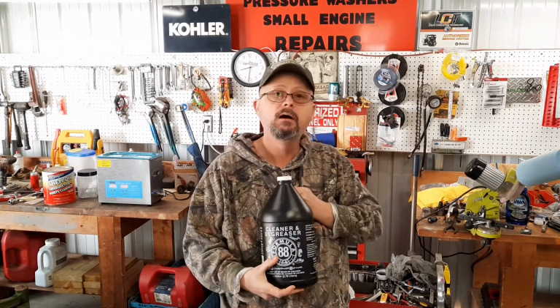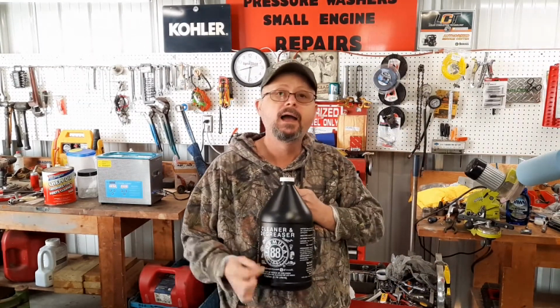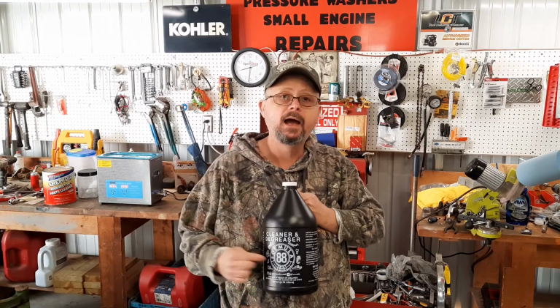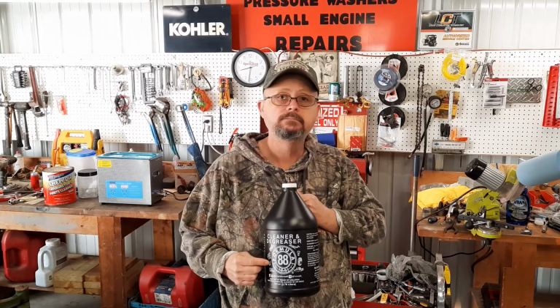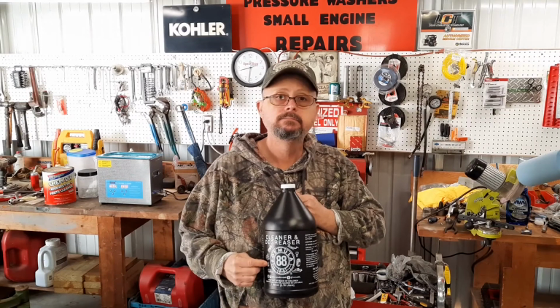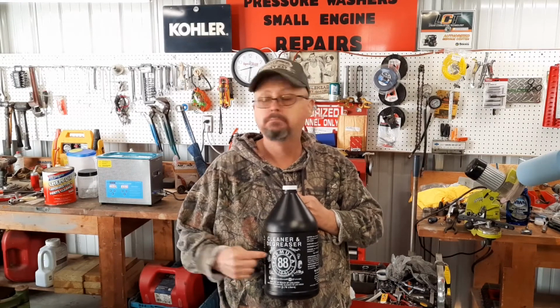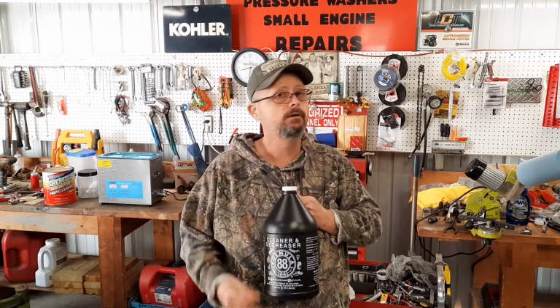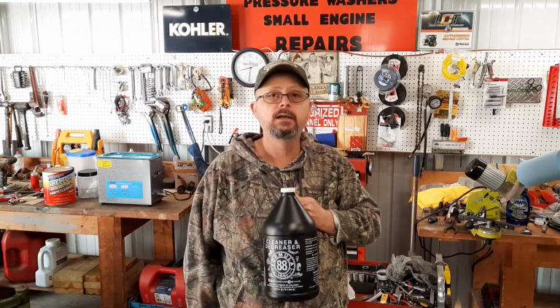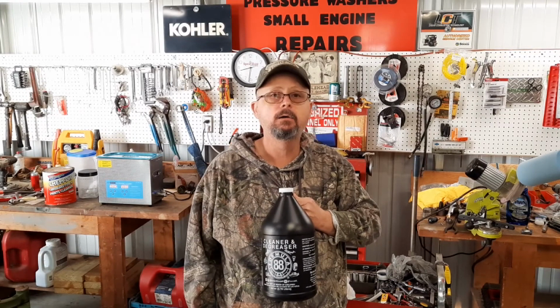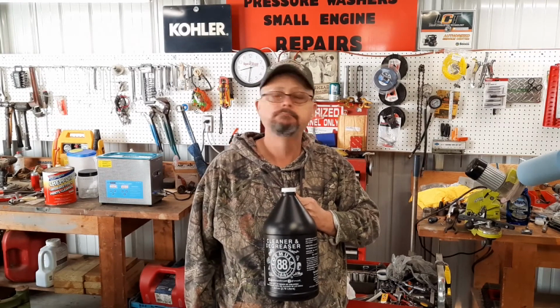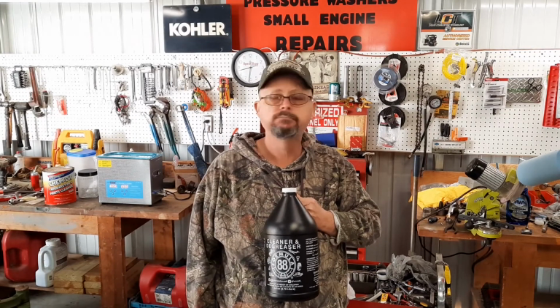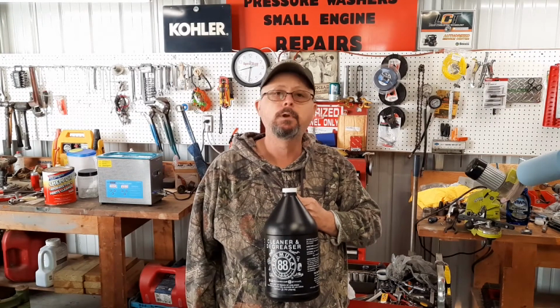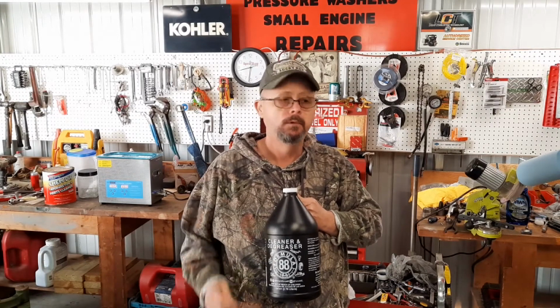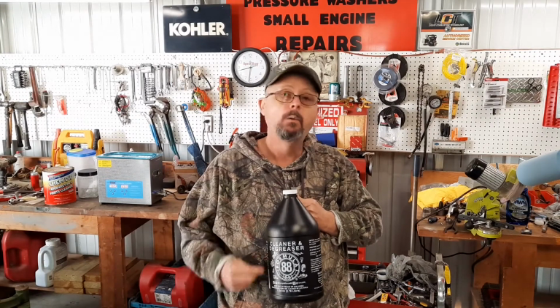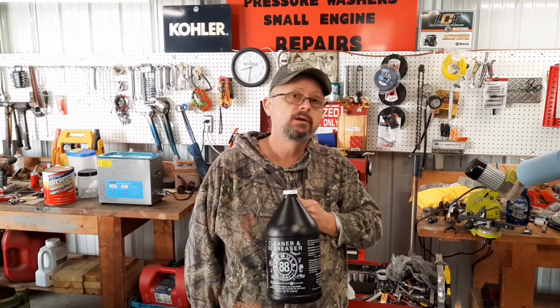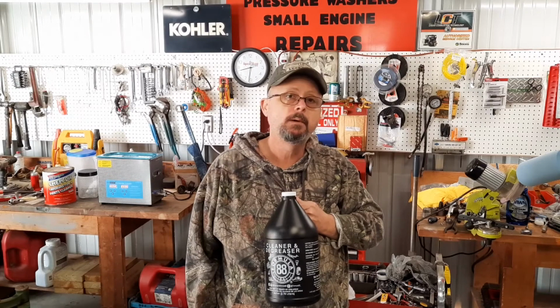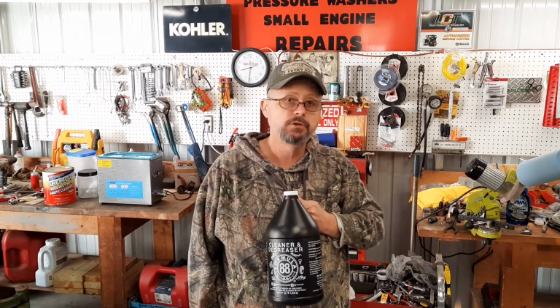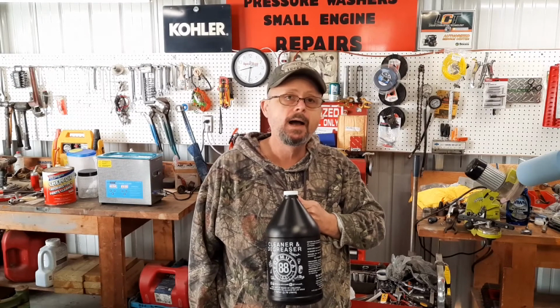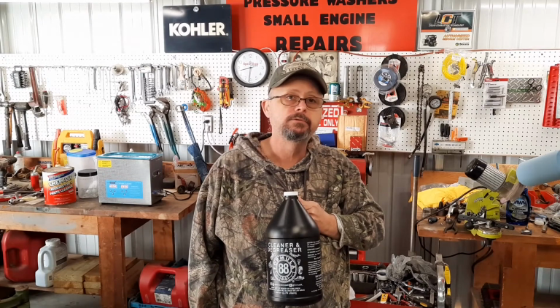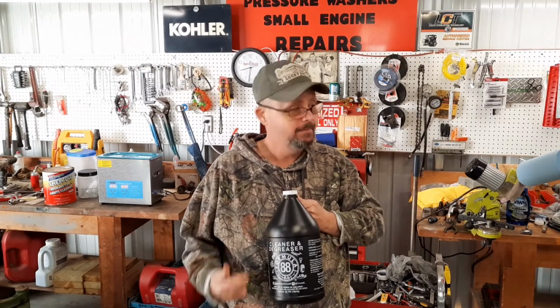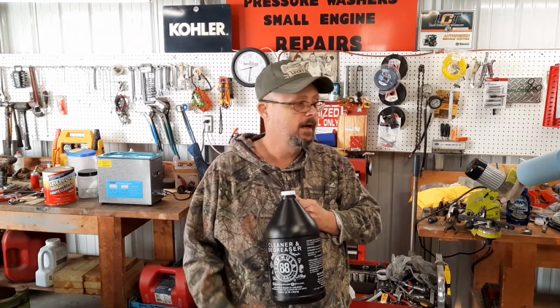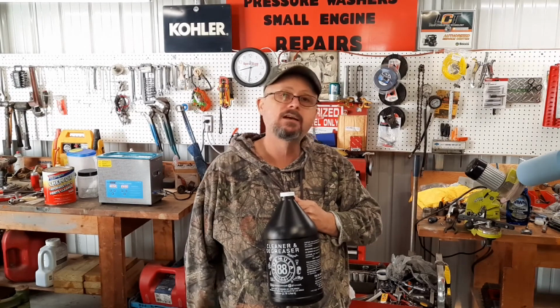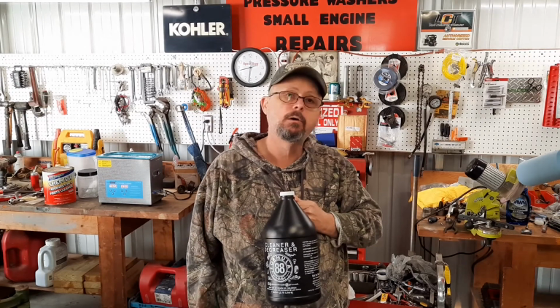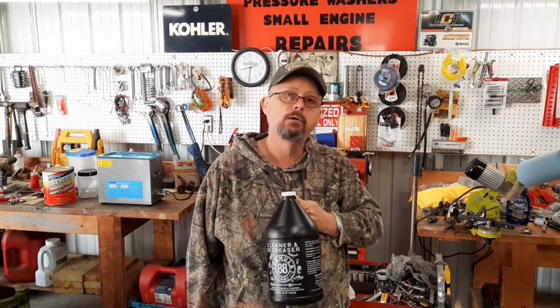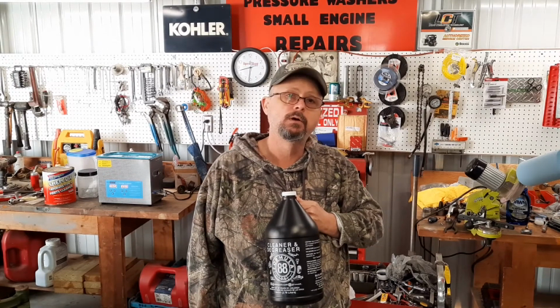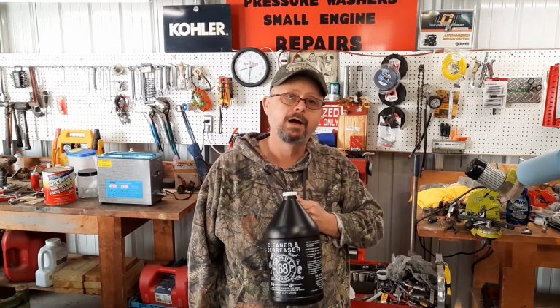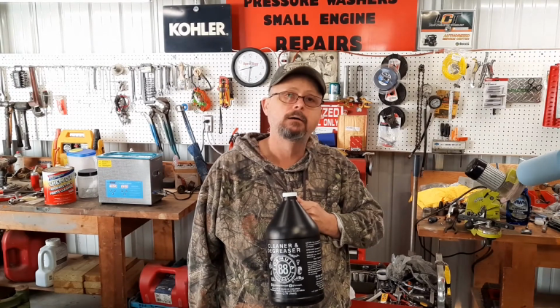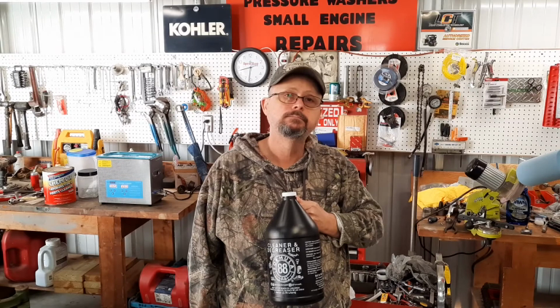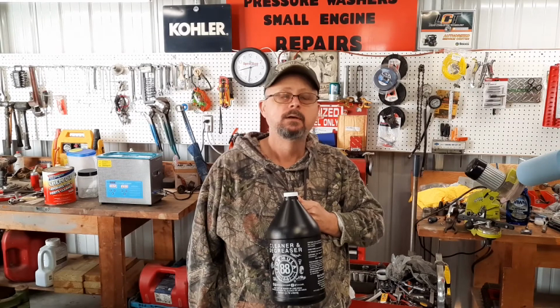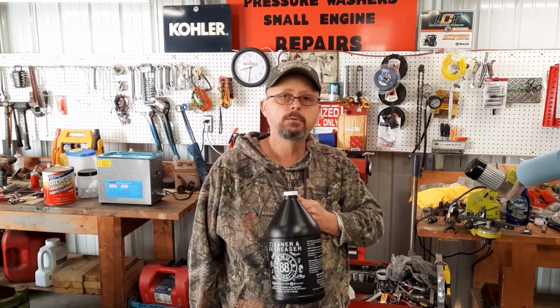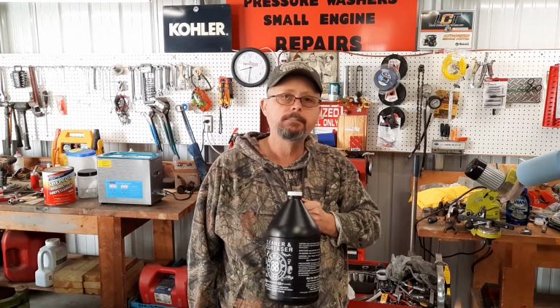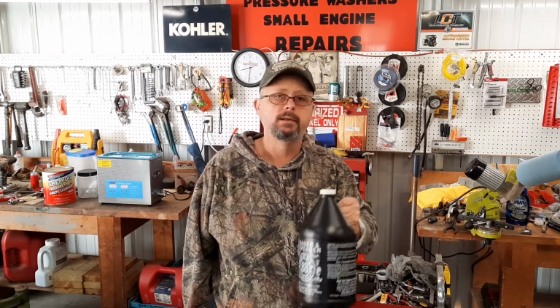Formula 88. I ain't cracked the lid on it yet. We're going to mix some up and see what happens. I got an old nasty carburetor over there we're going to try out. All right, let's see what happens.